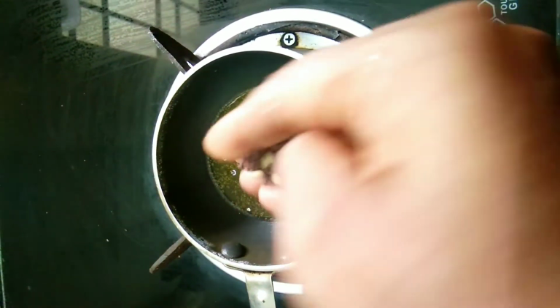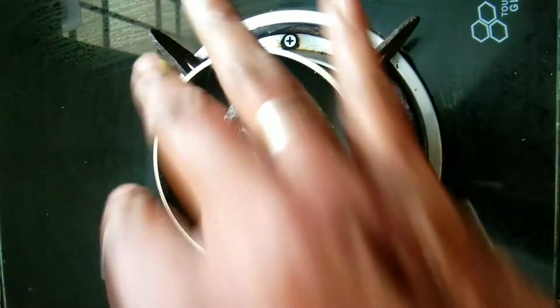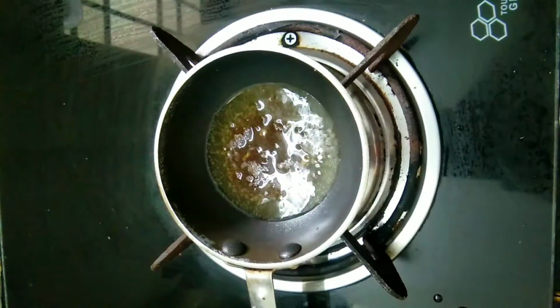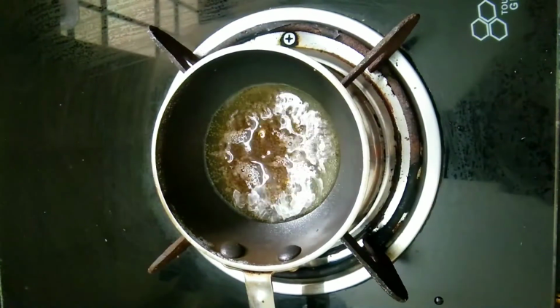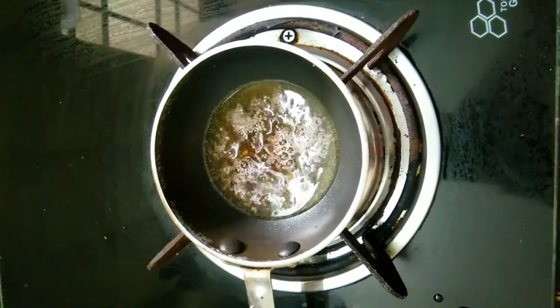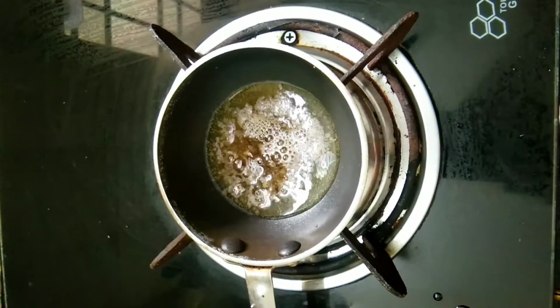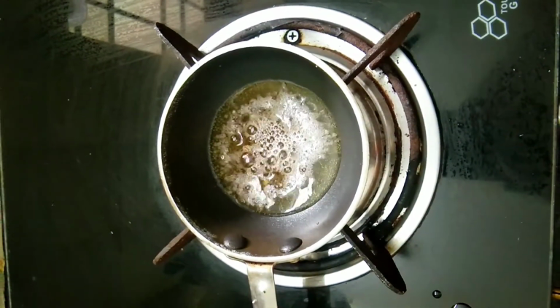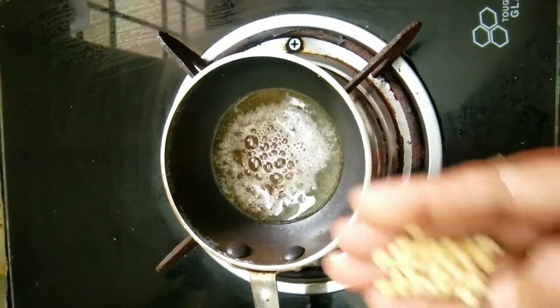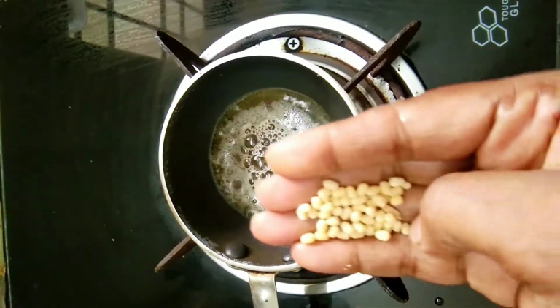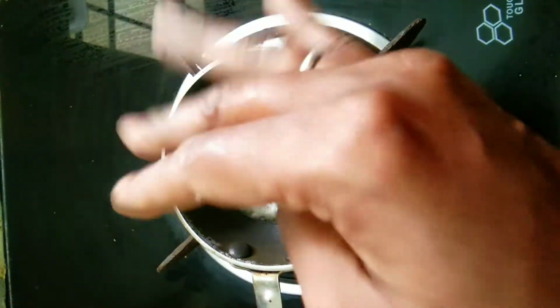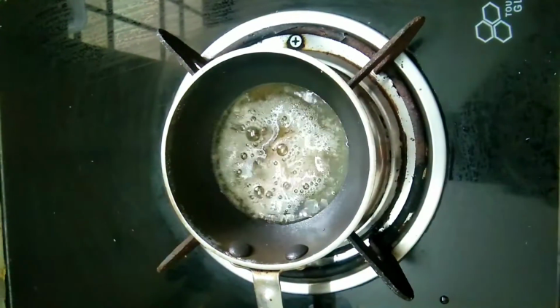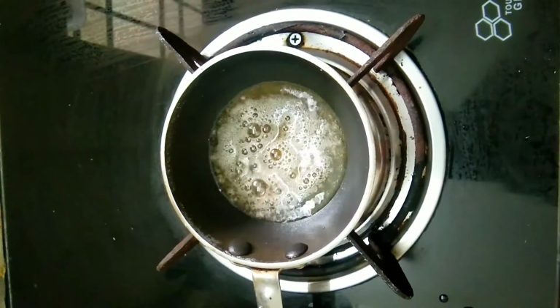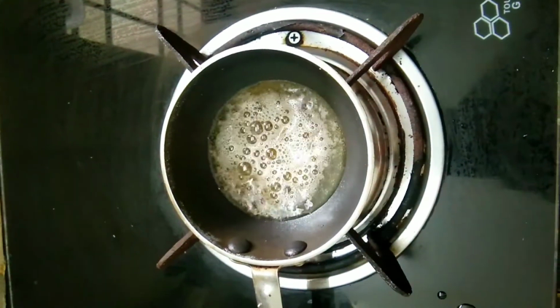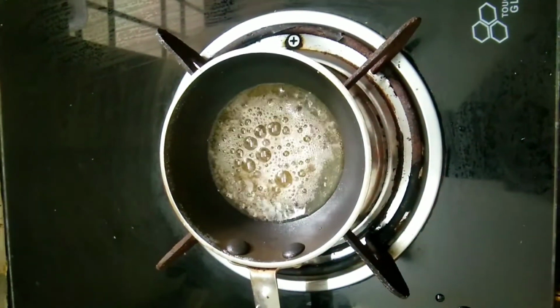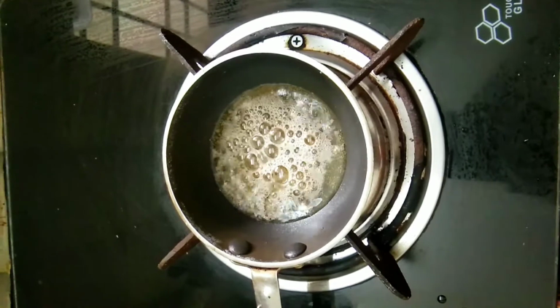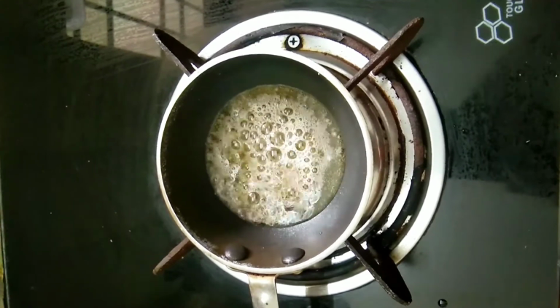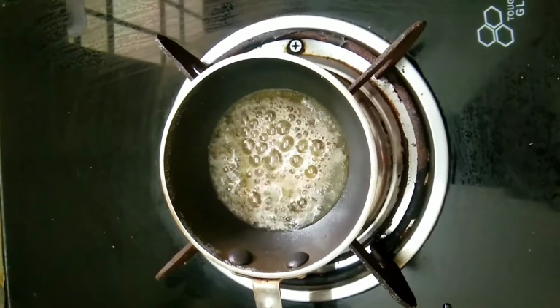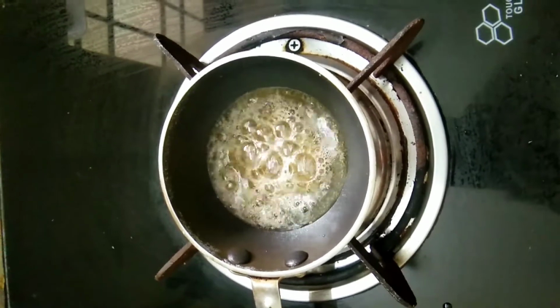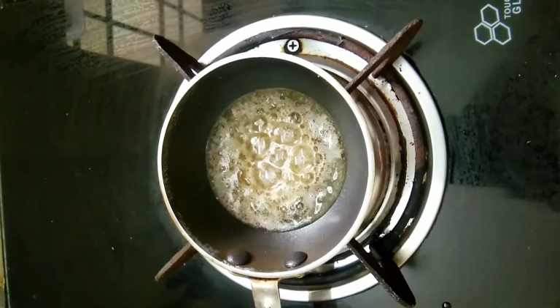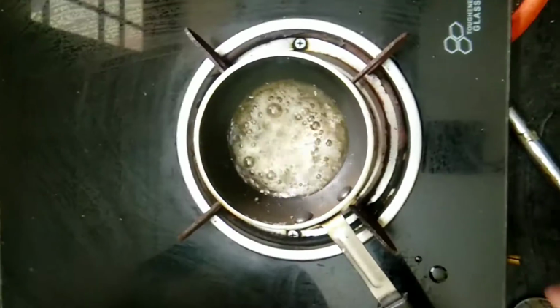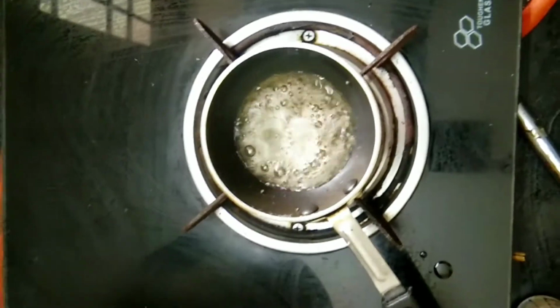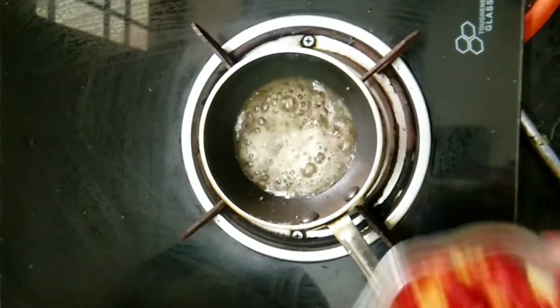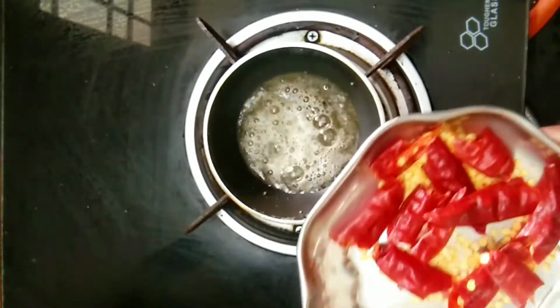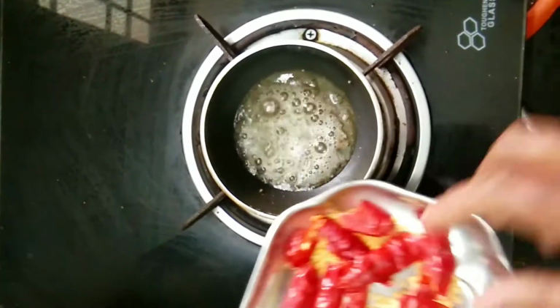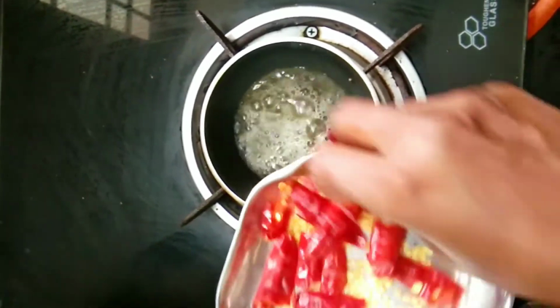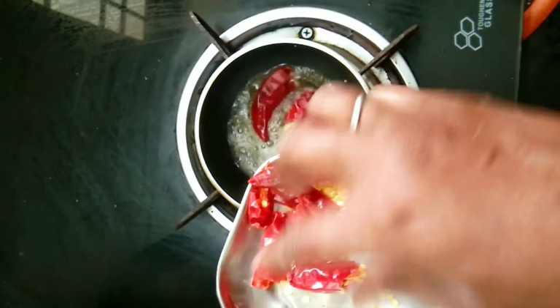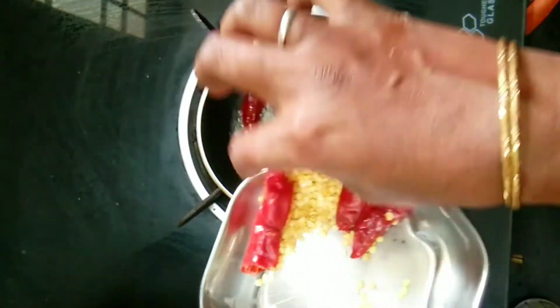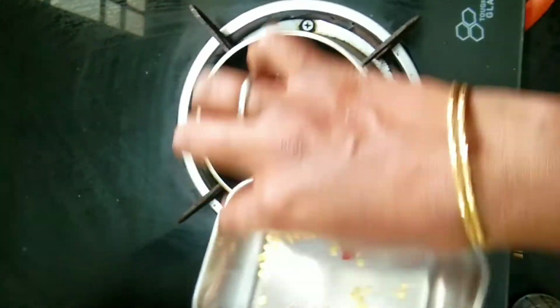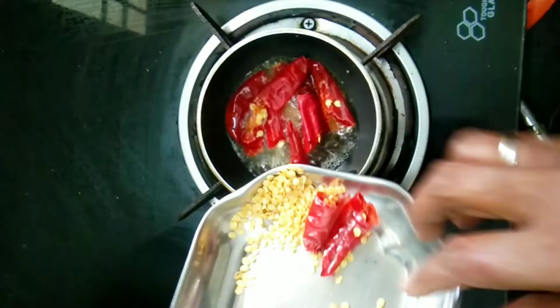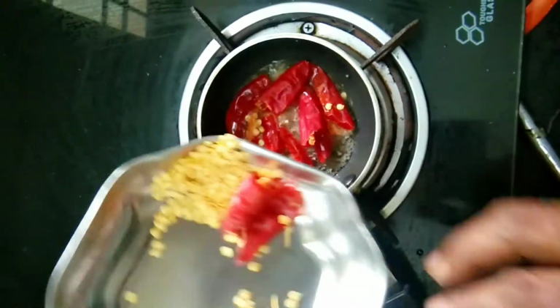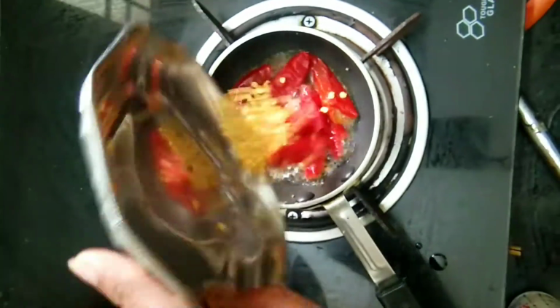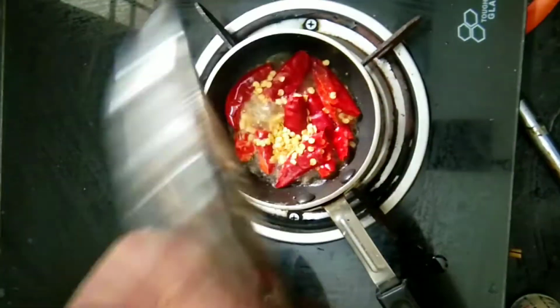When you add the honey, add all the honey in the pan. Now add all the honey.